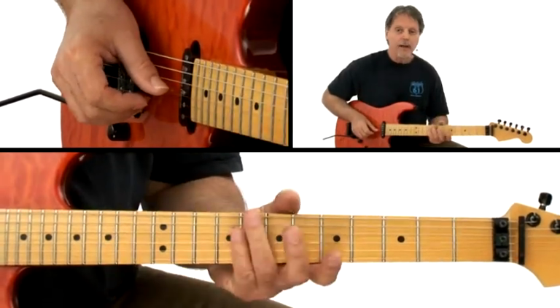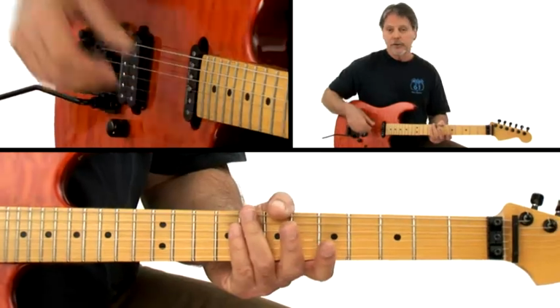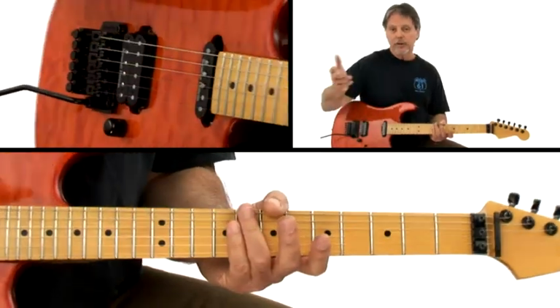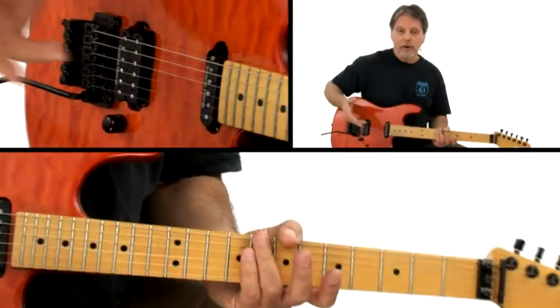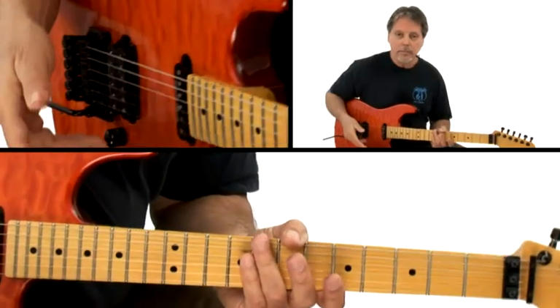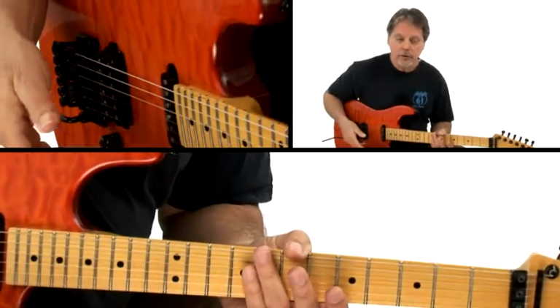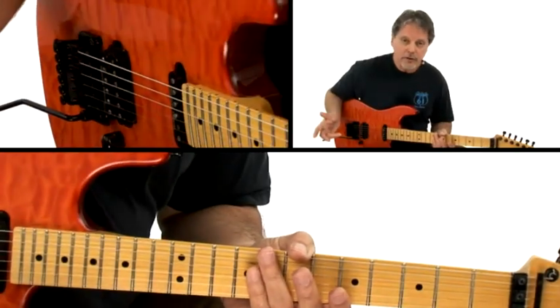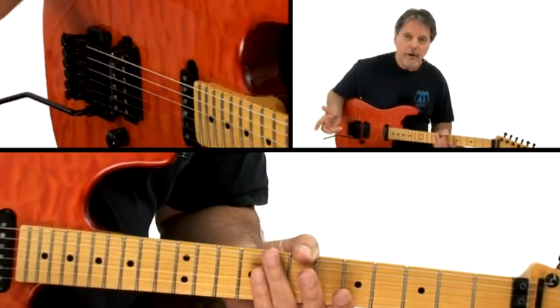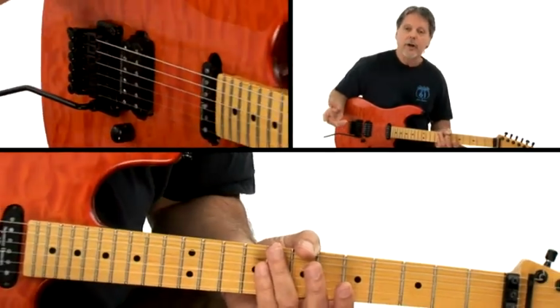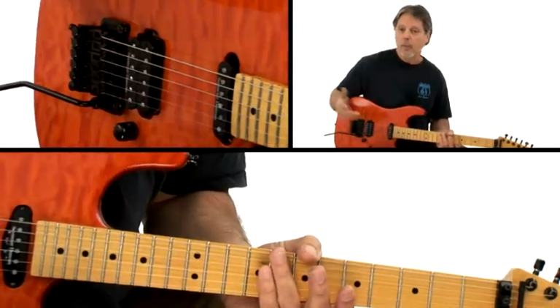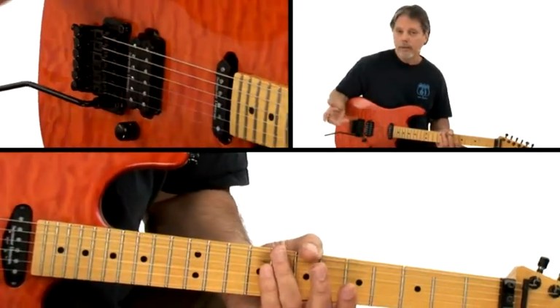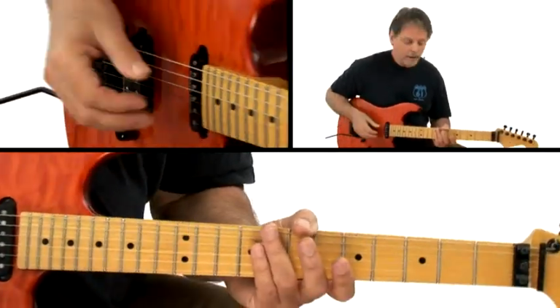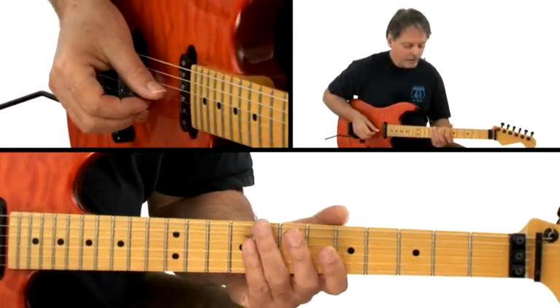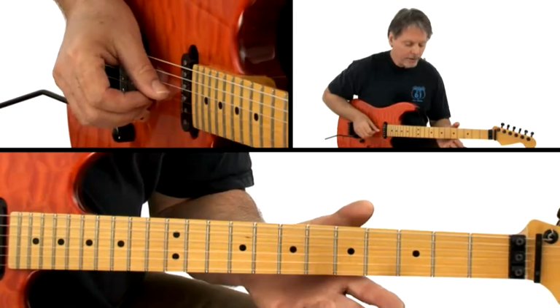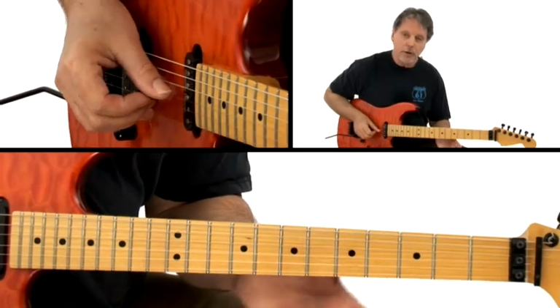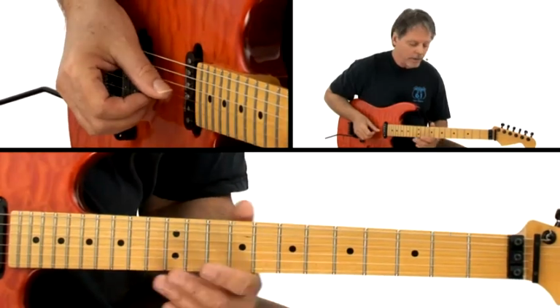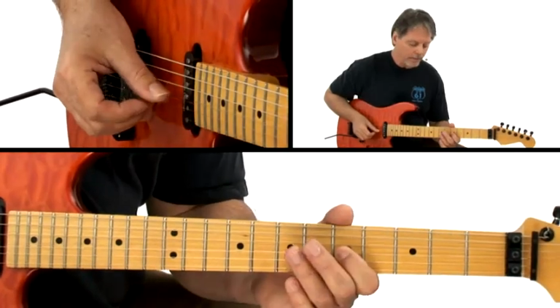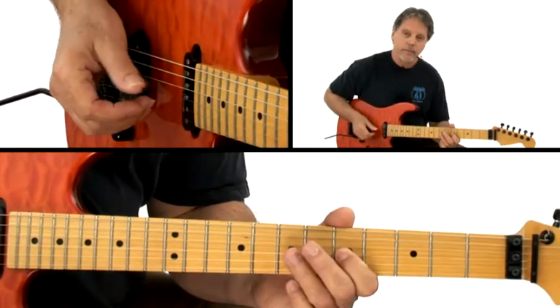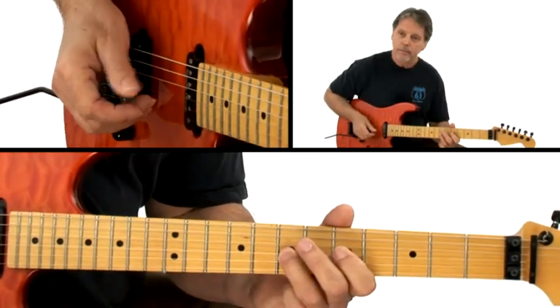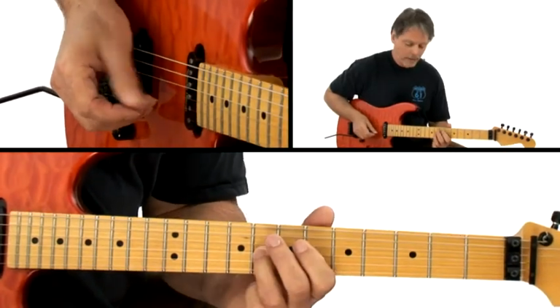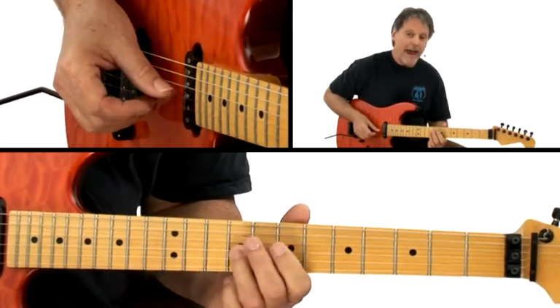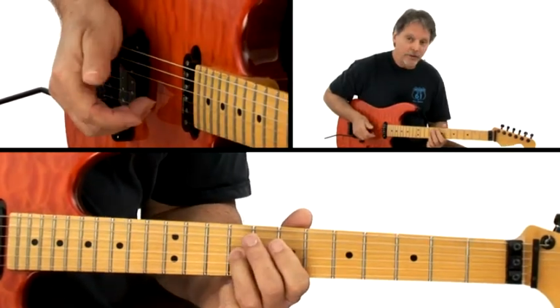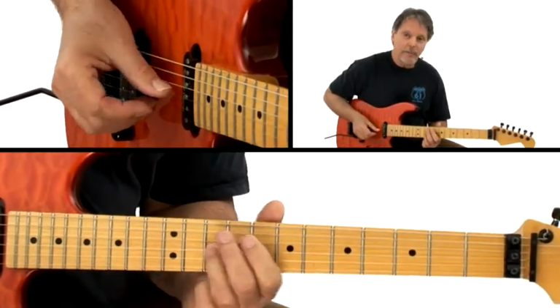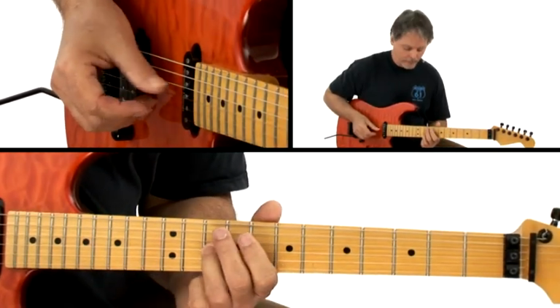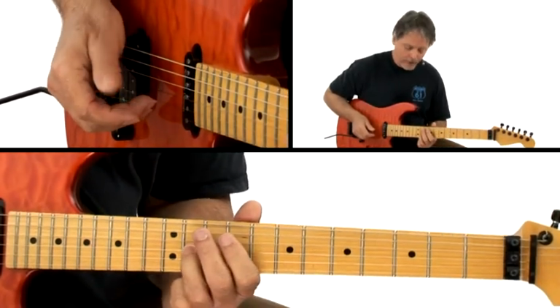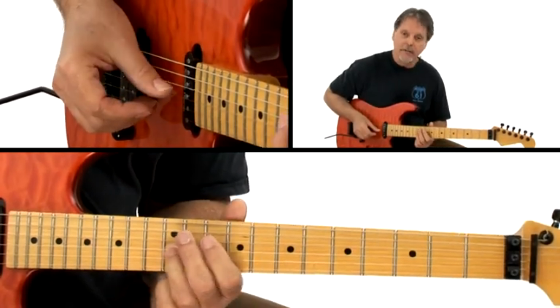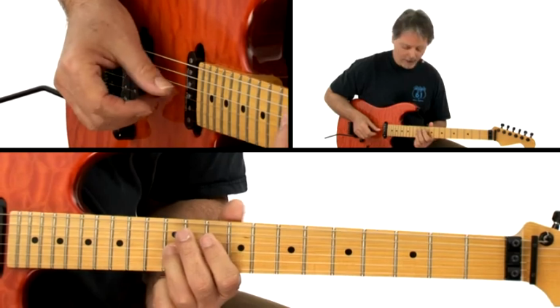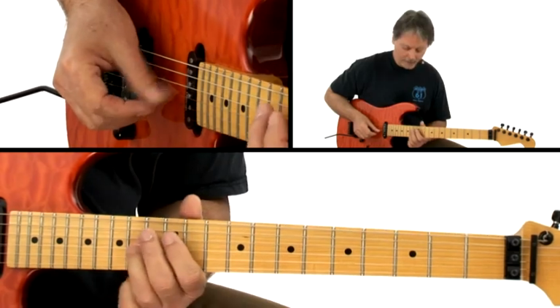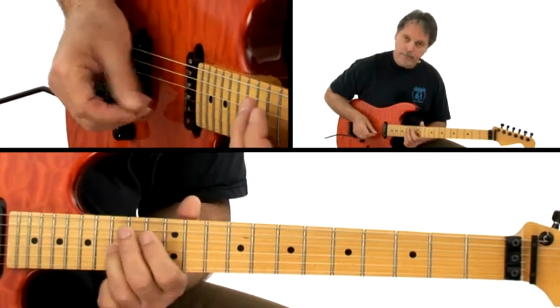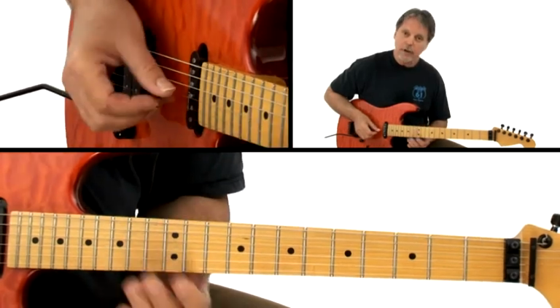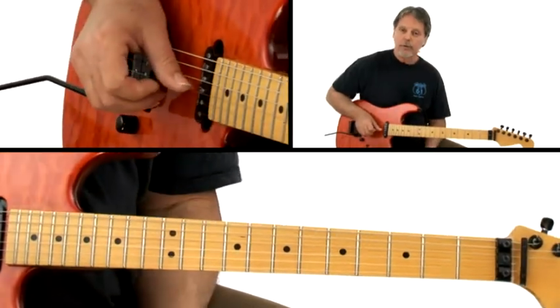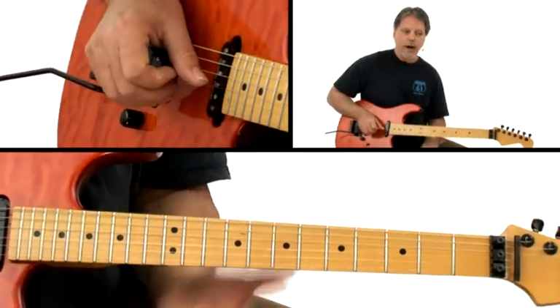Now you've just learned the Dorian mode, so you've got seven notes. One way to play this would be to simply take the Dorian mode, add the three, add the flat five, and you've got blues composite.